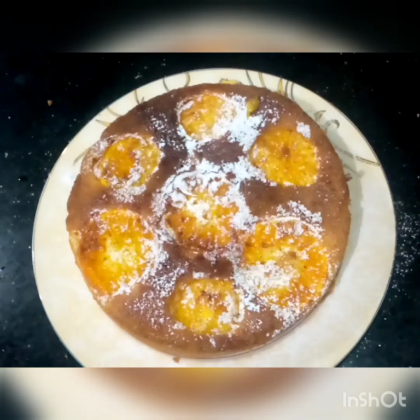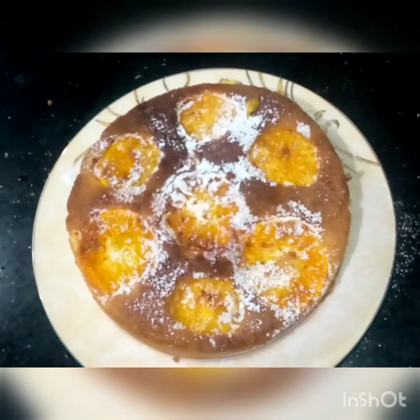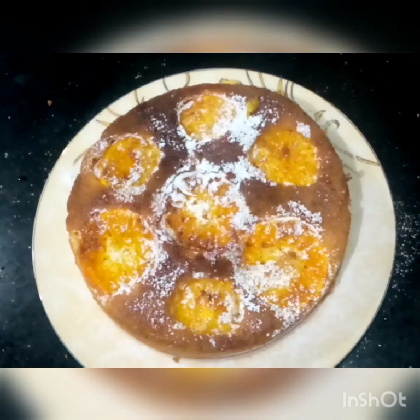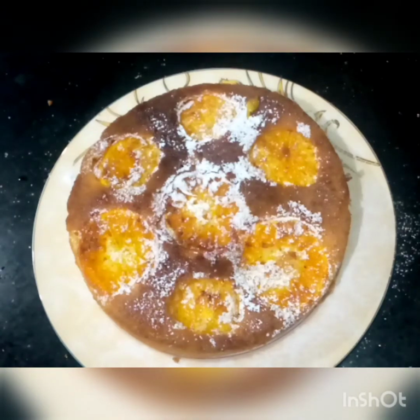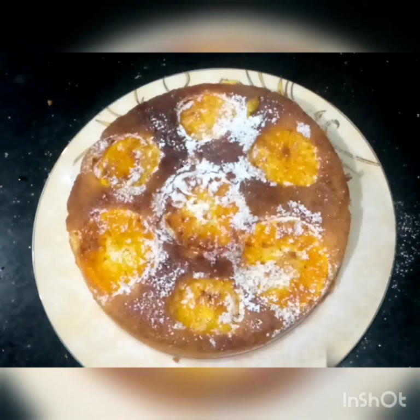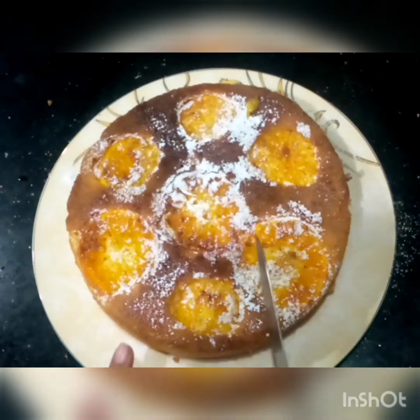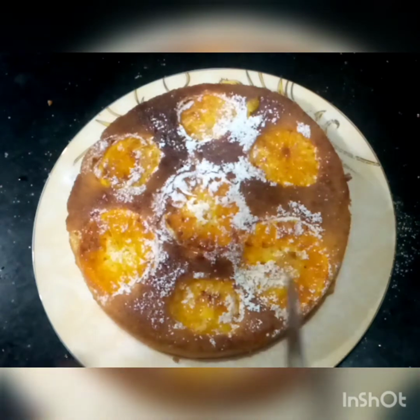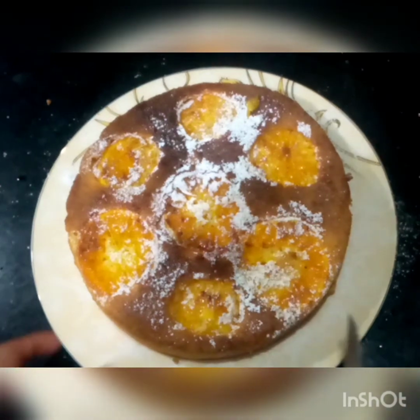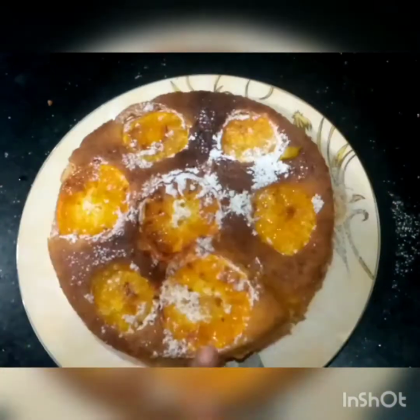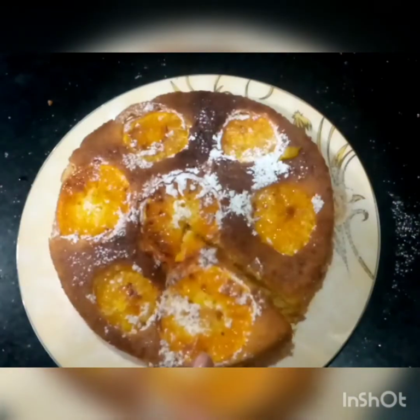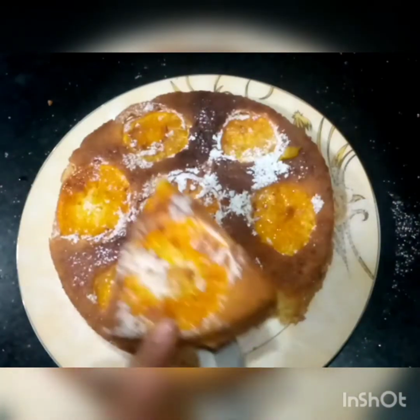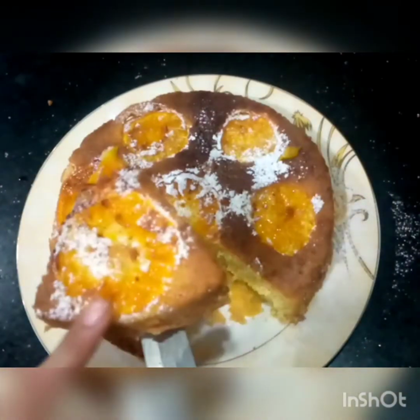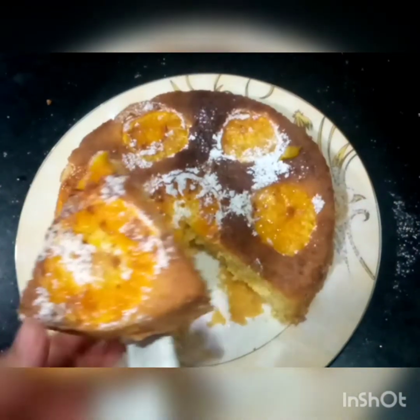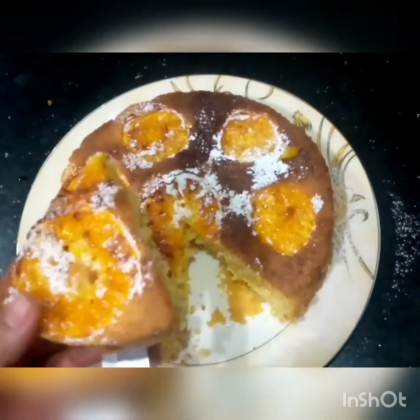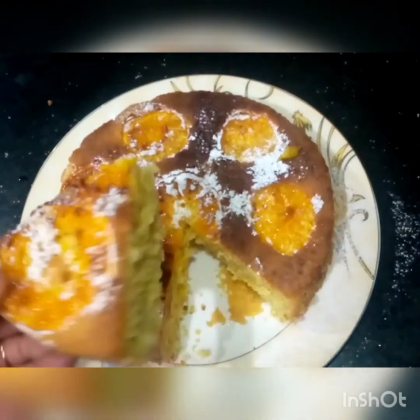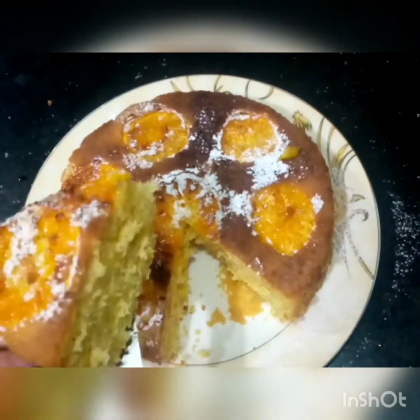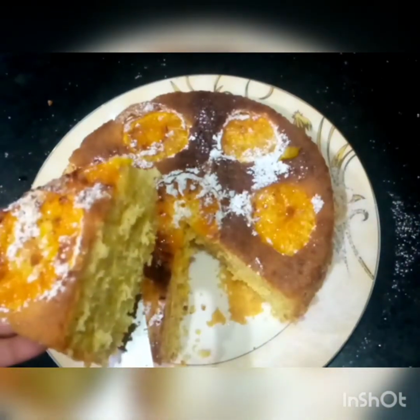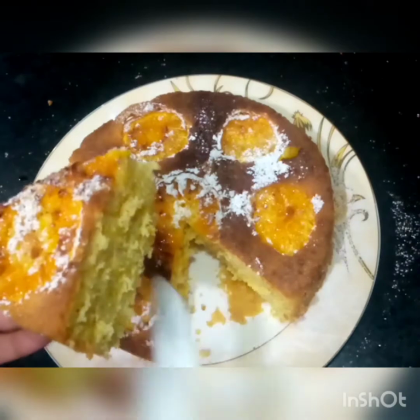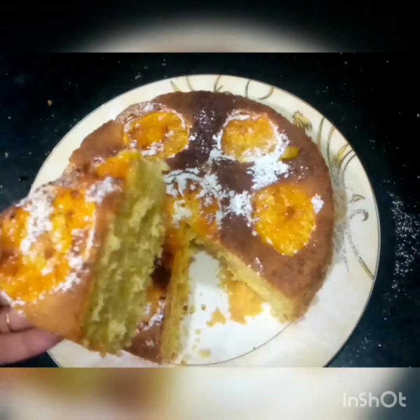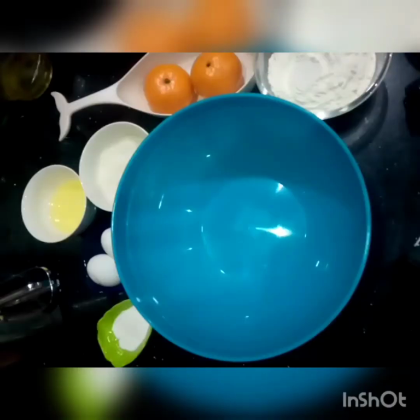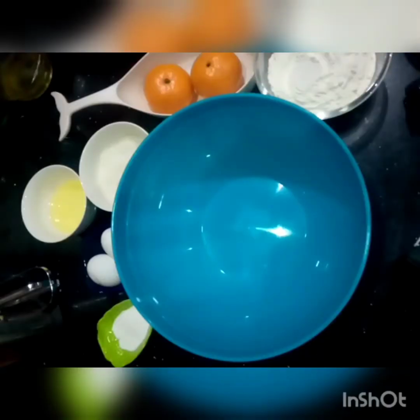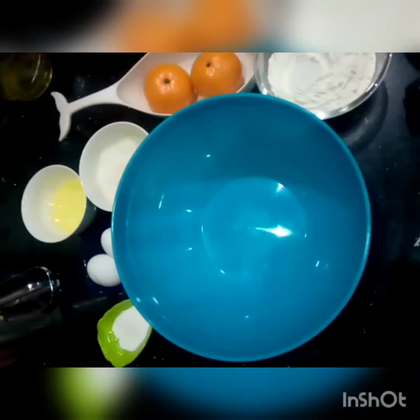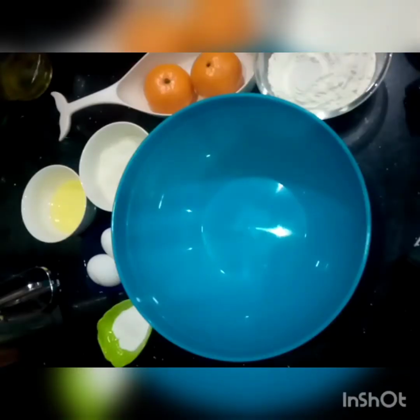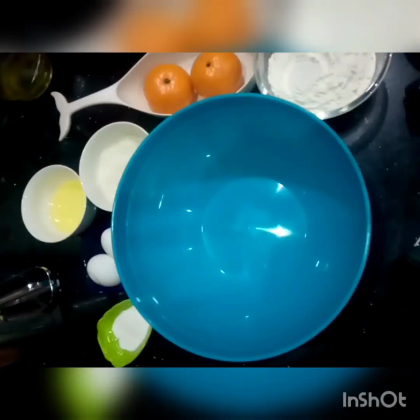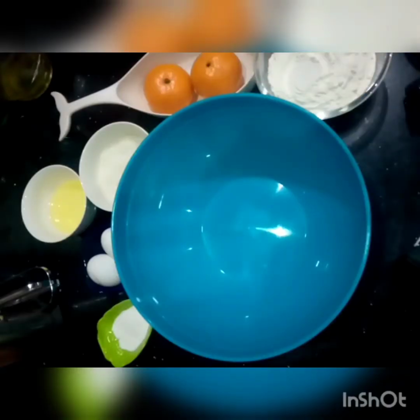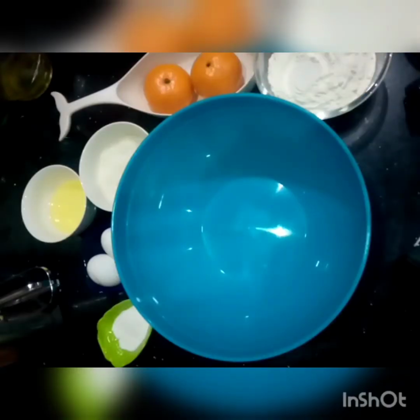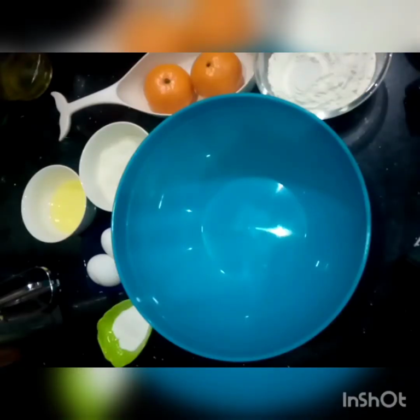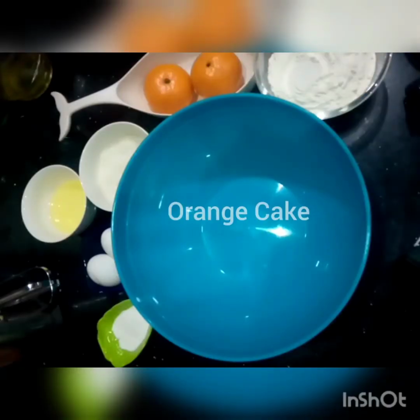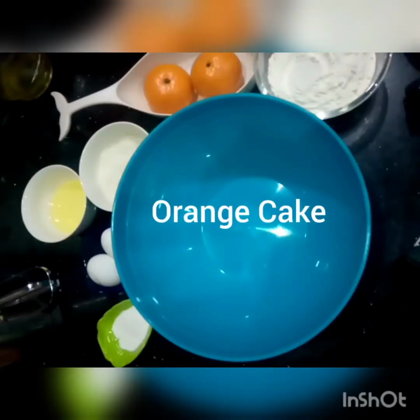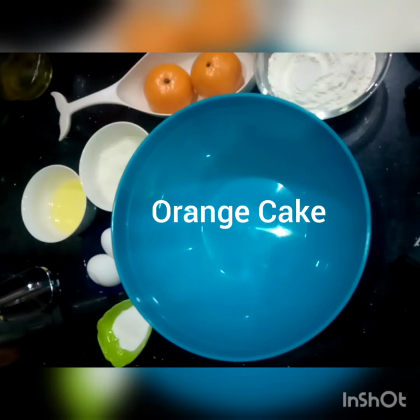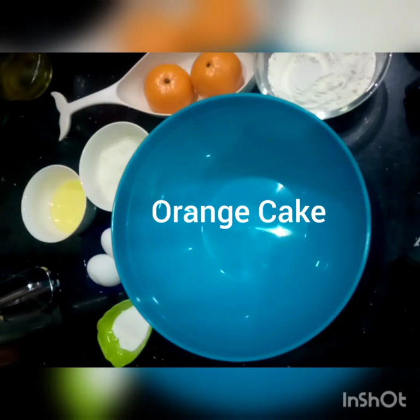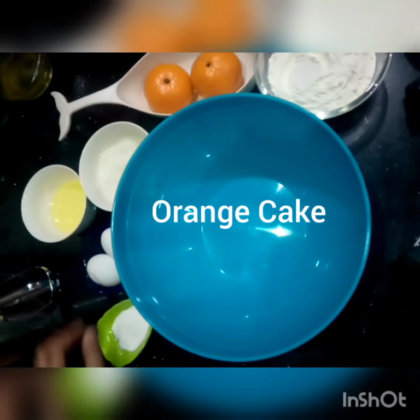So guys, here is our 10th cake, orange cake — just check the level, wow! Assalamualaikum guys, welcome to my channel TASTE YUMMY, and today we are making yummy orange cake.